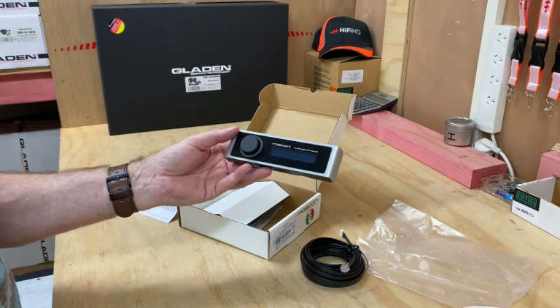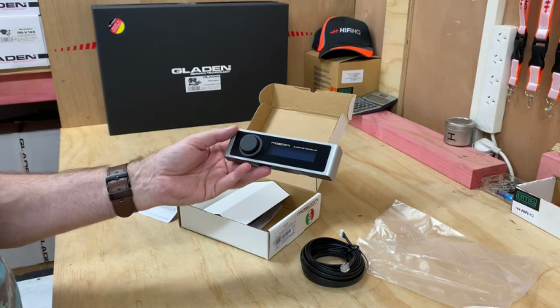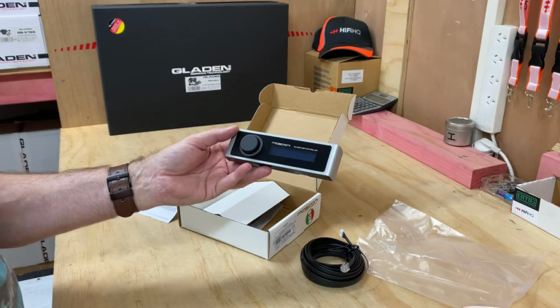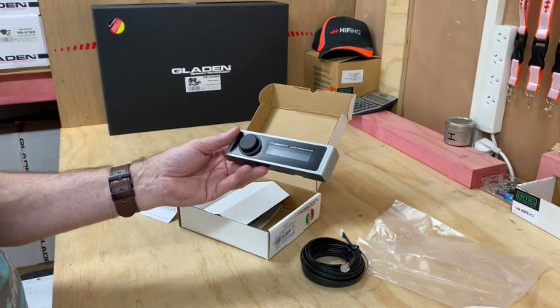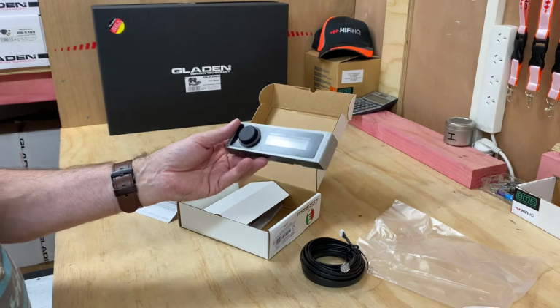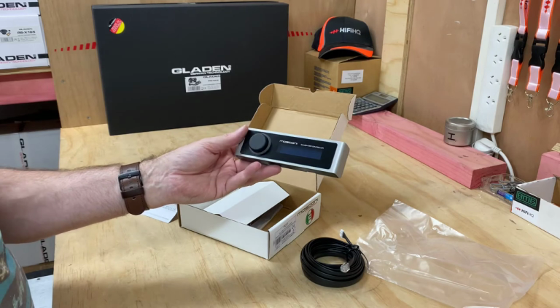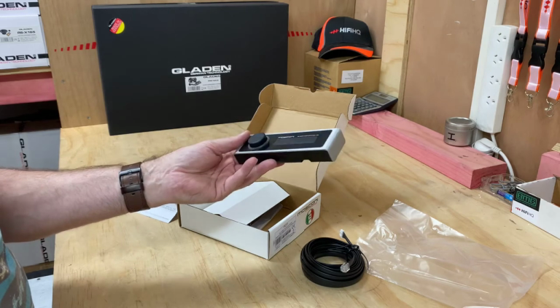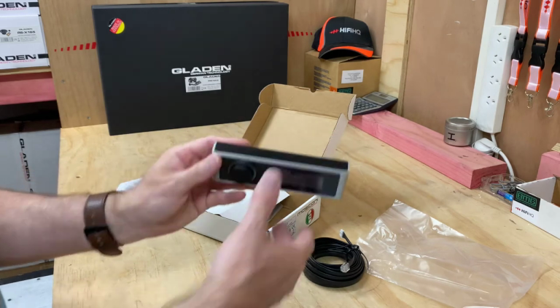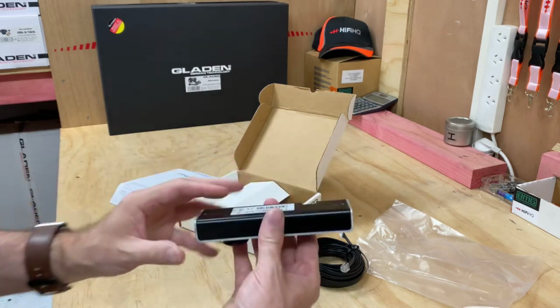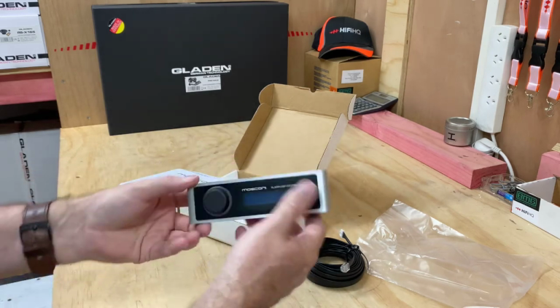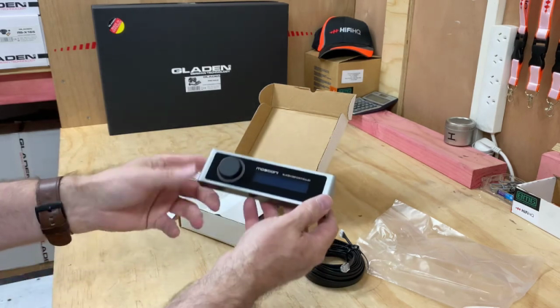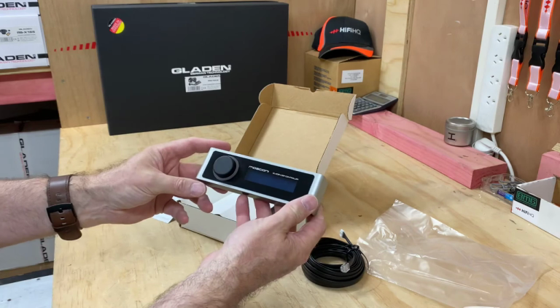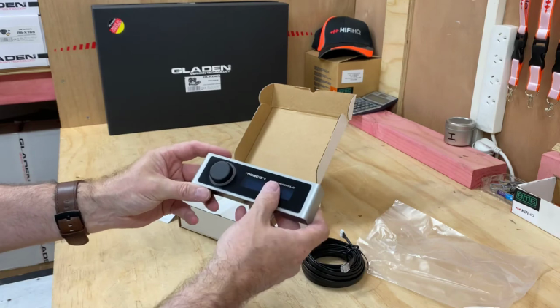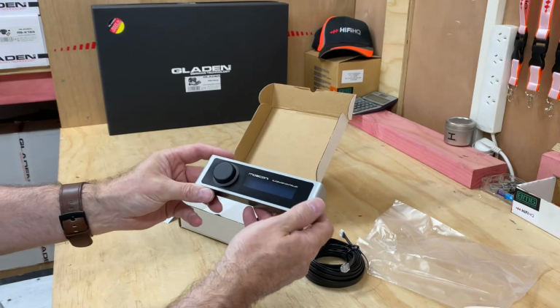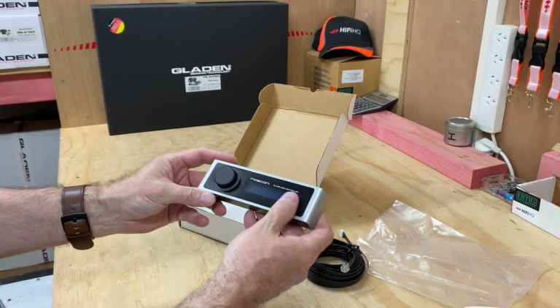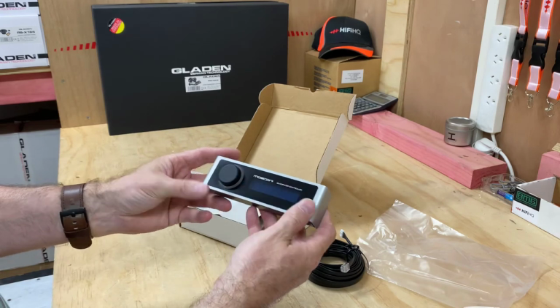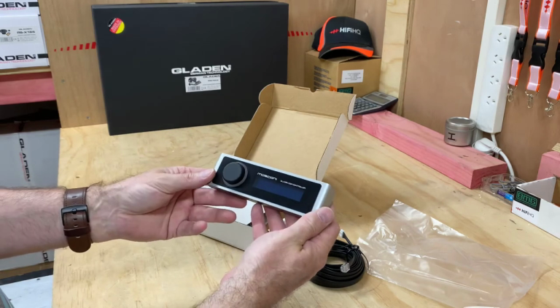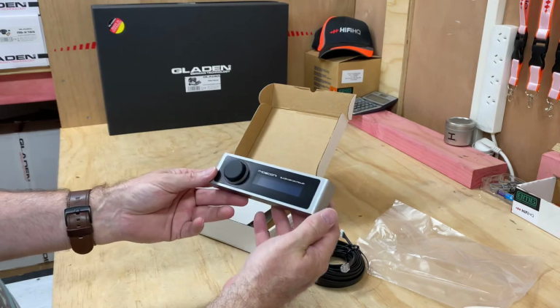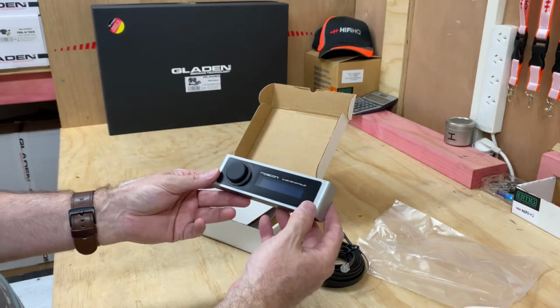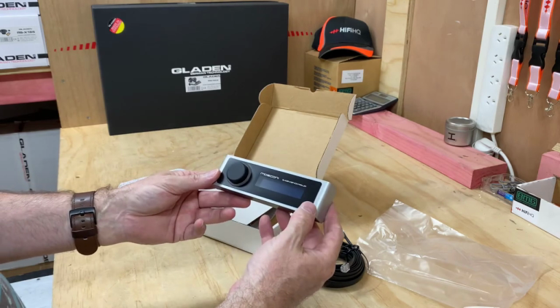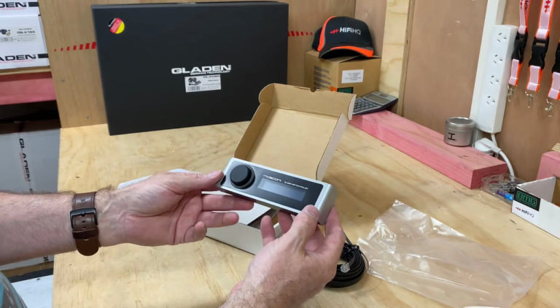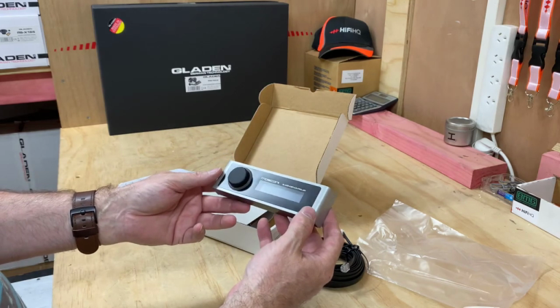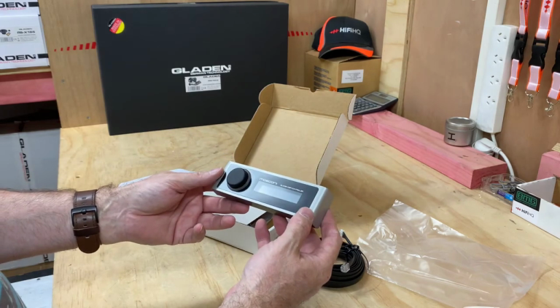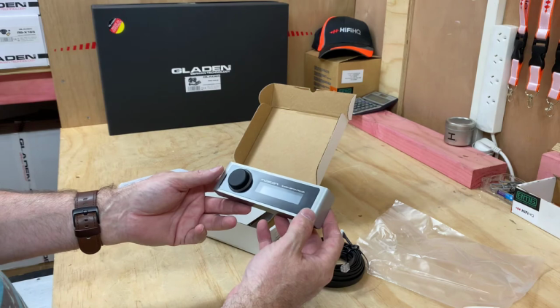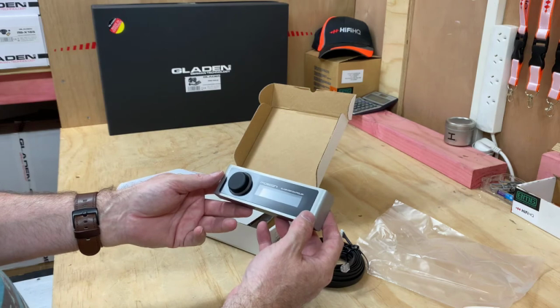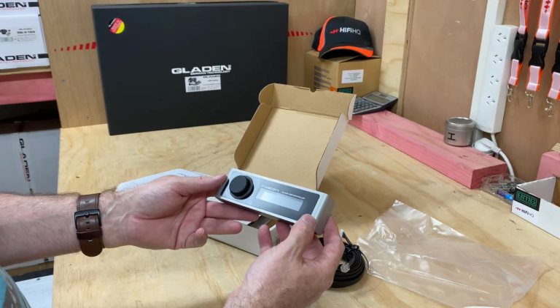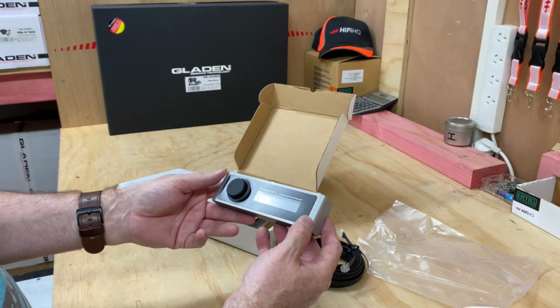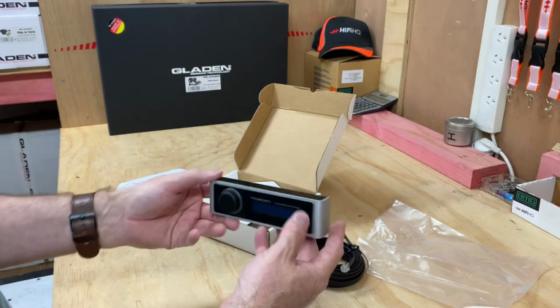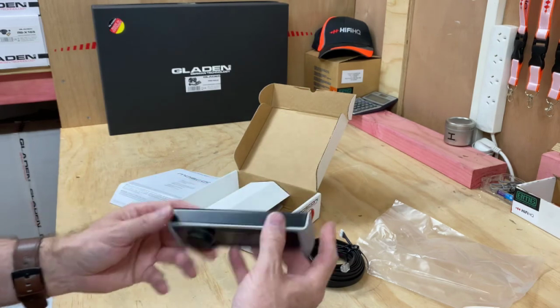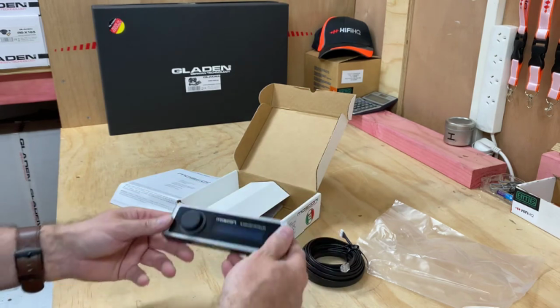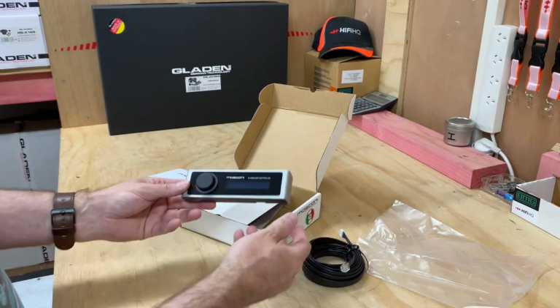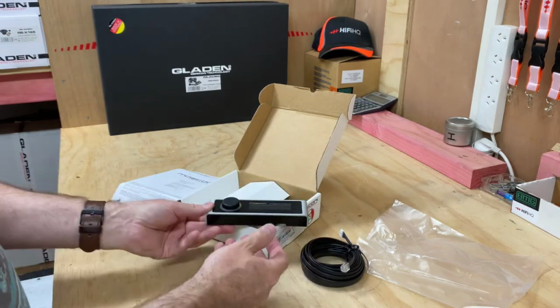This little controller is about $649 — depending where you live that will change. If you'd like to find out more information about this slim controller, you can go to hifihq.com.au for Australia or hifihq.co.nz for New Zealand.